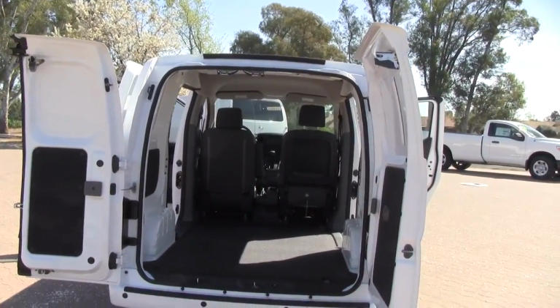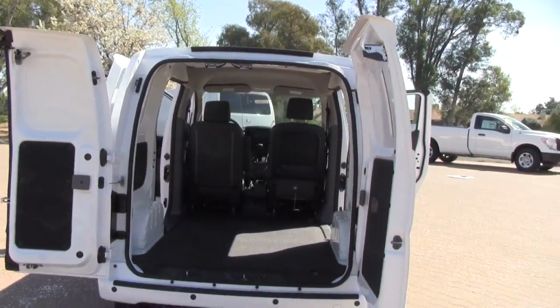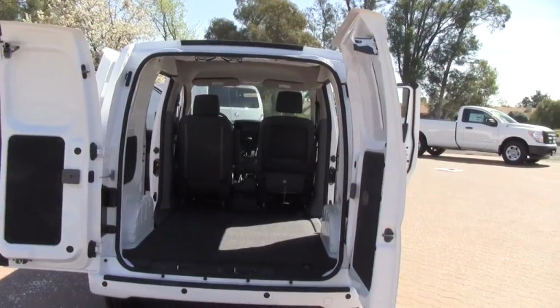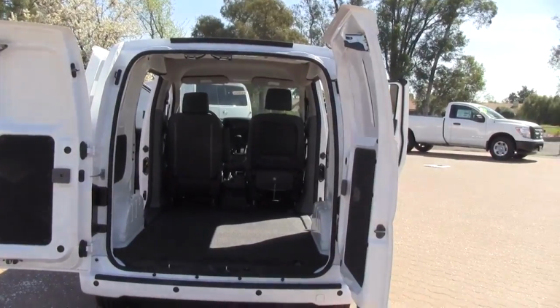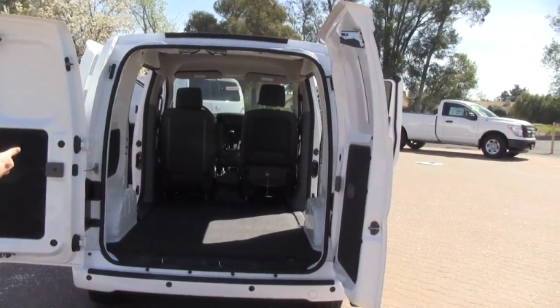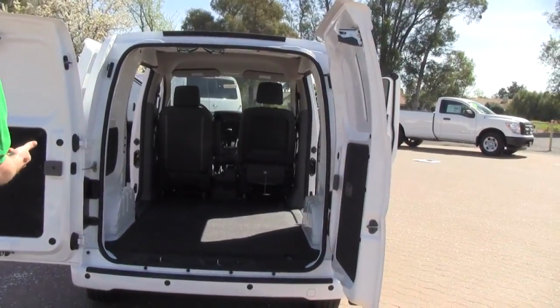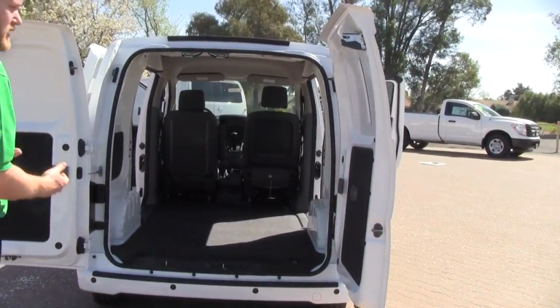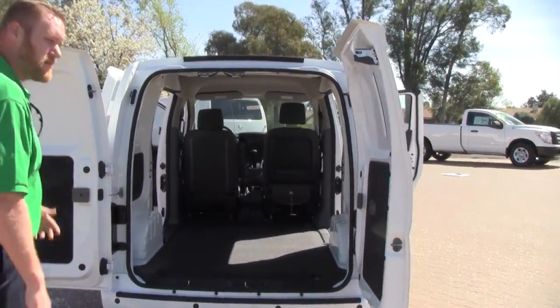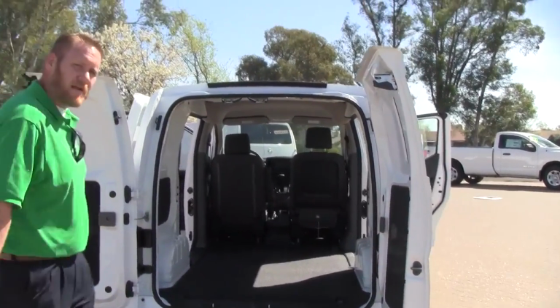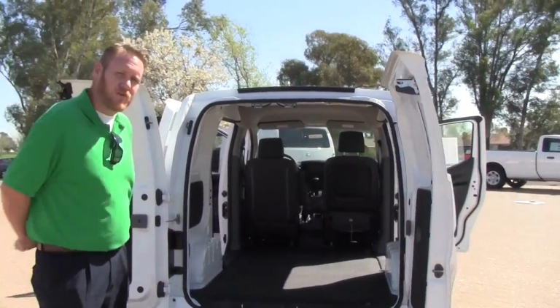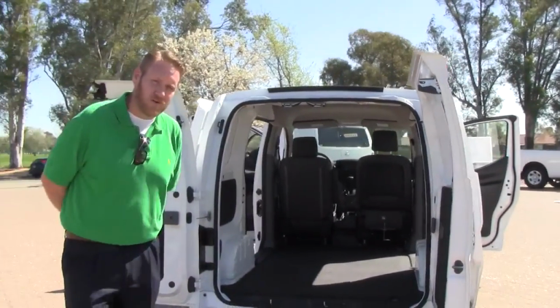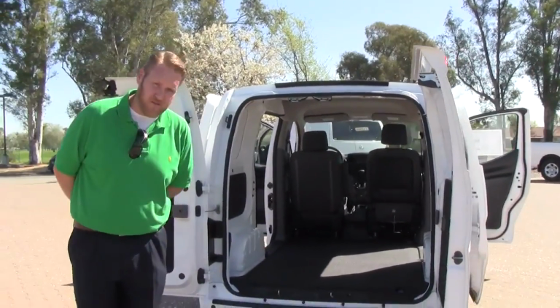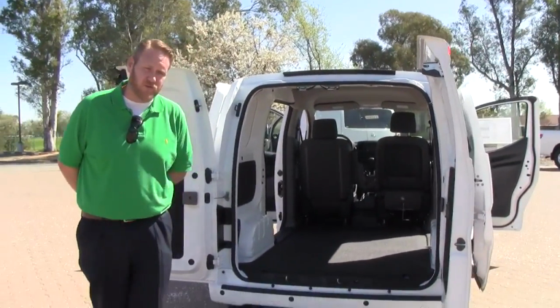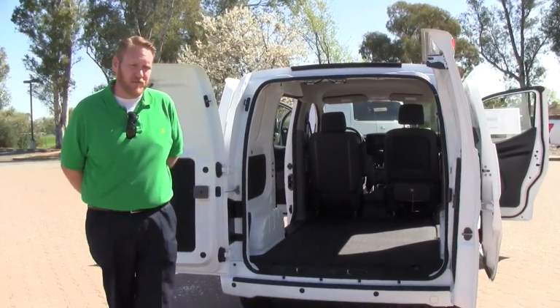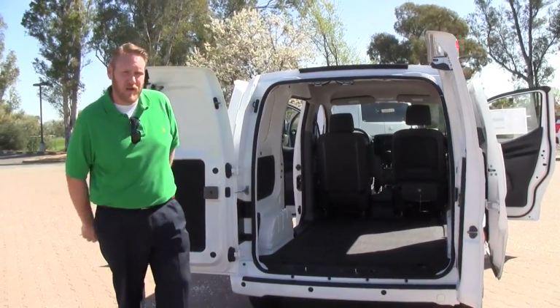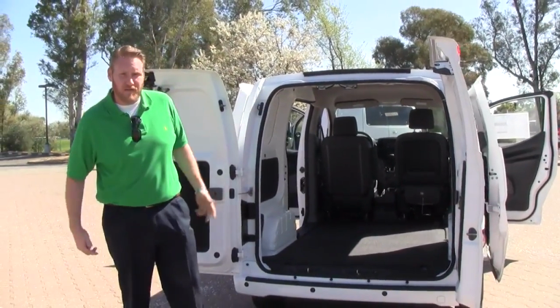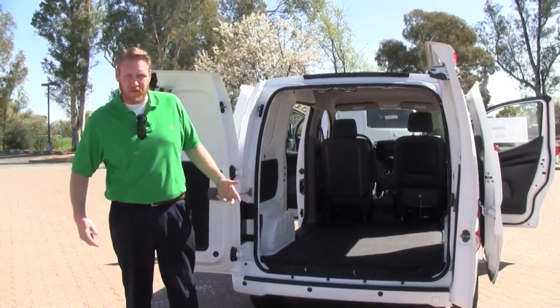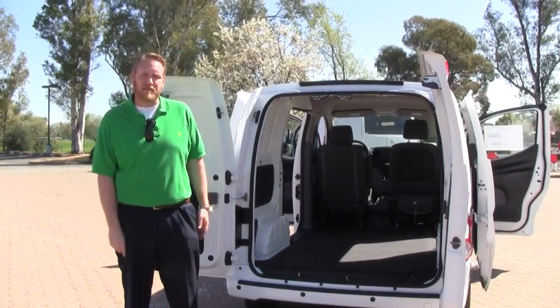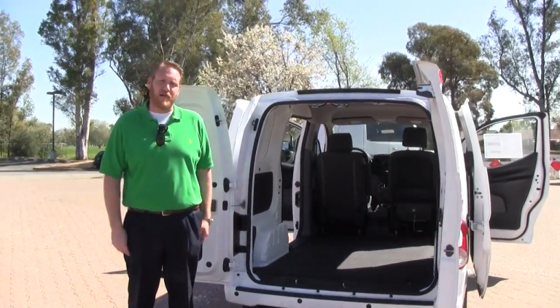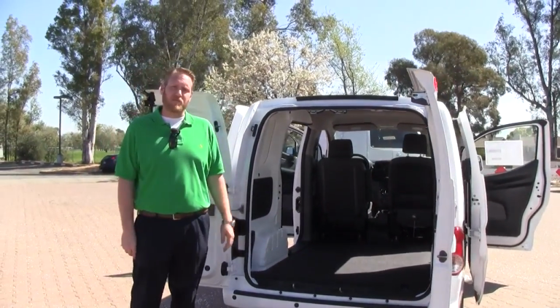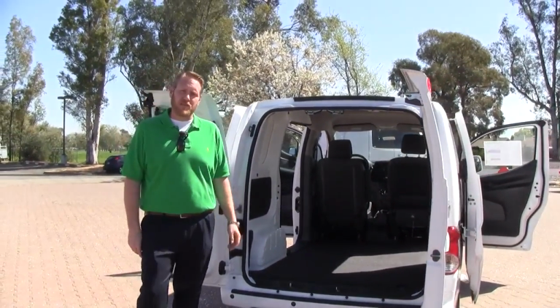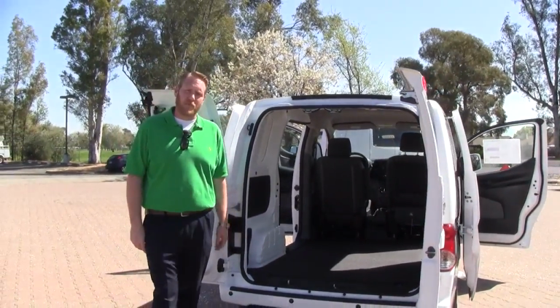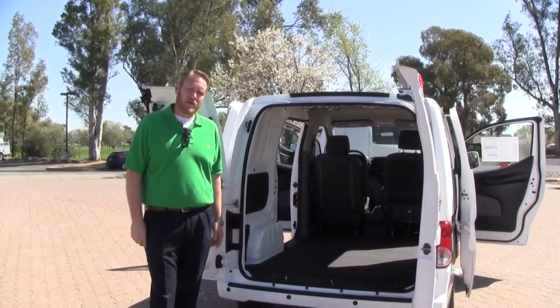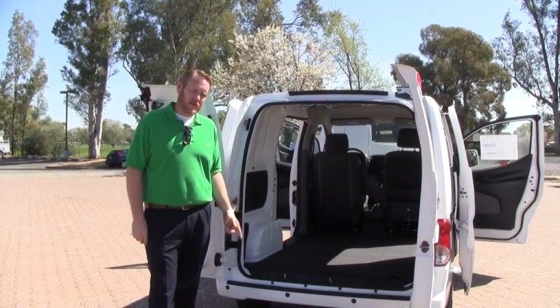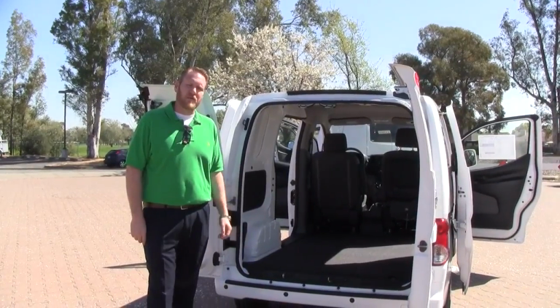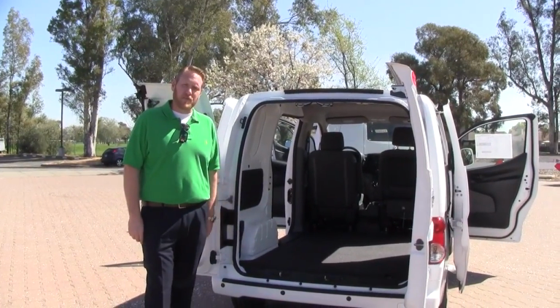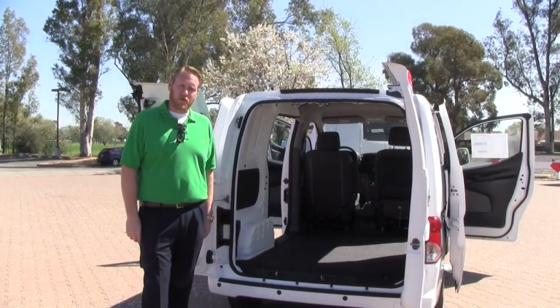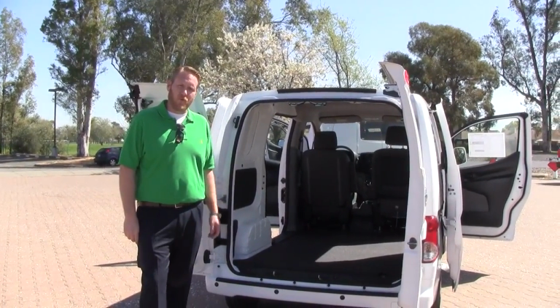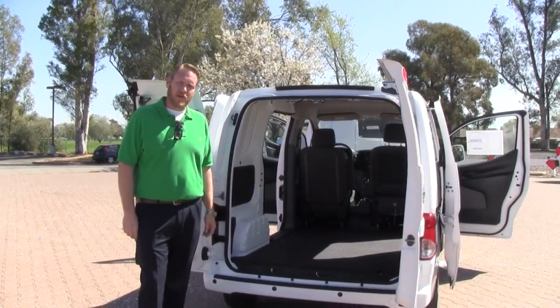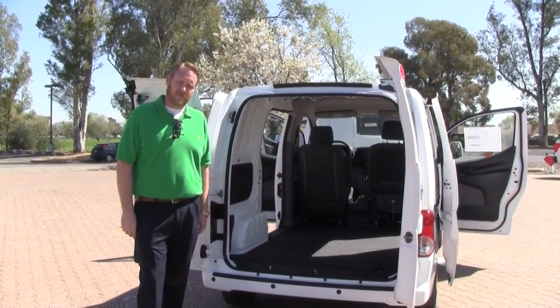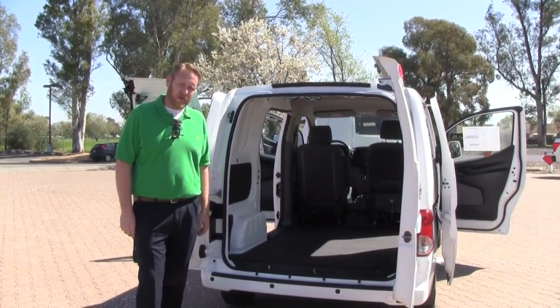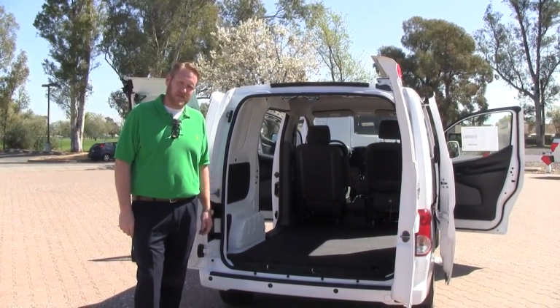So once again, this is the 2017 Nissan NV200 SV trim level, available at Vacaville Nissan Fleet Department. Click on the link below to go to our website for any questions.